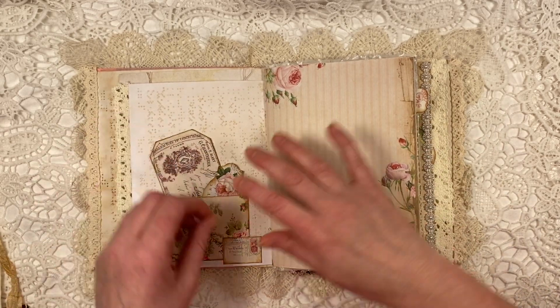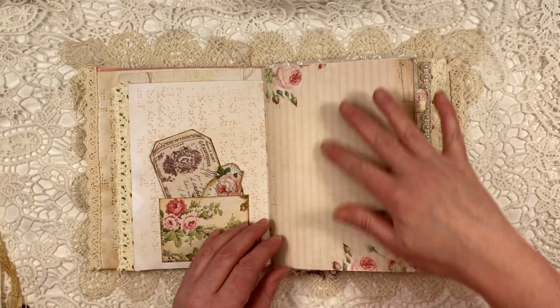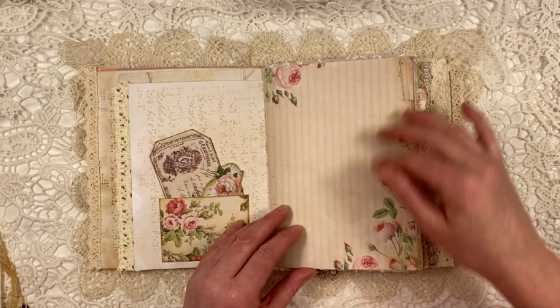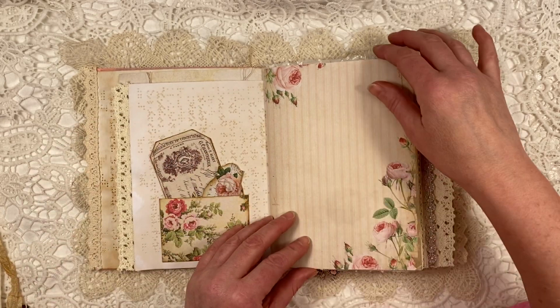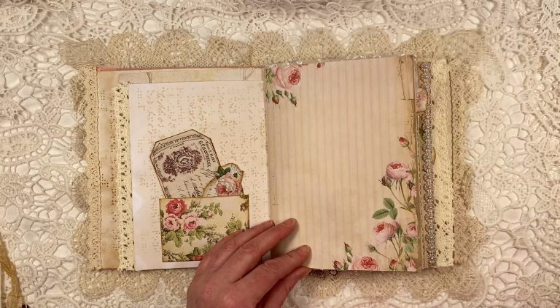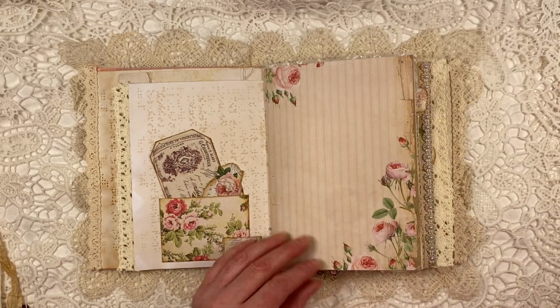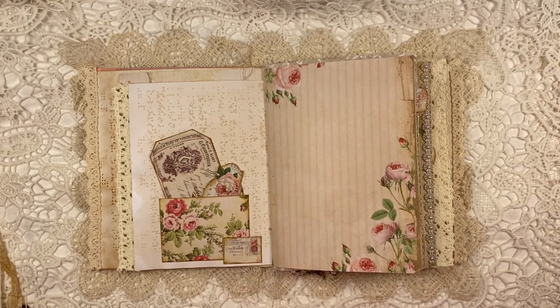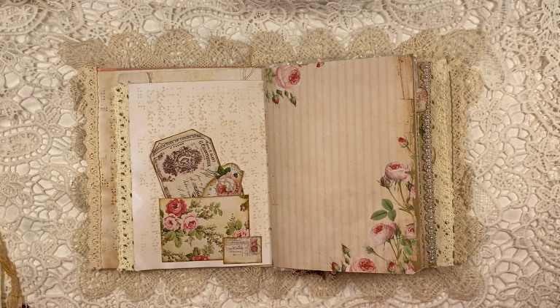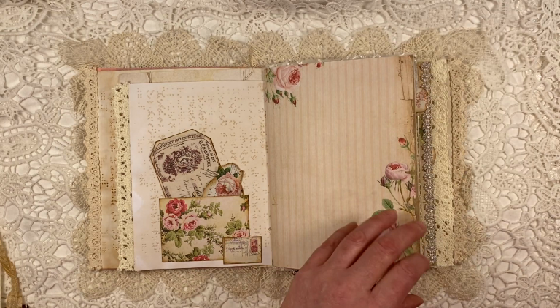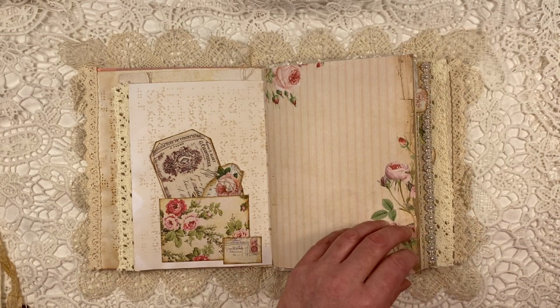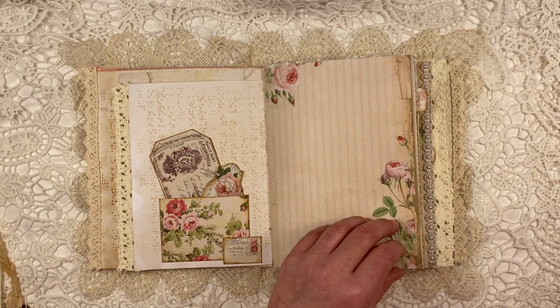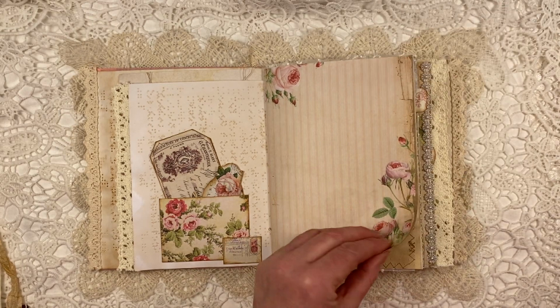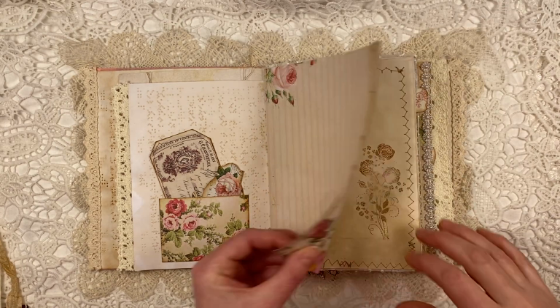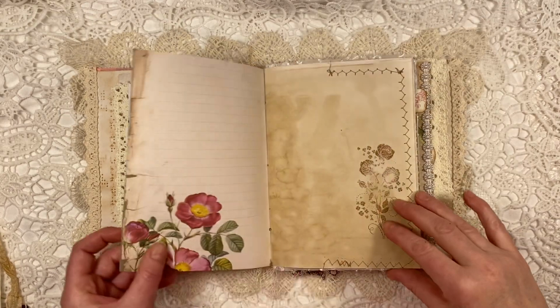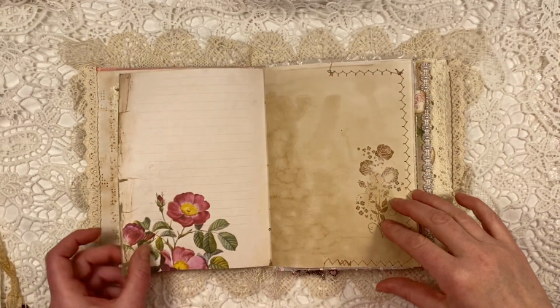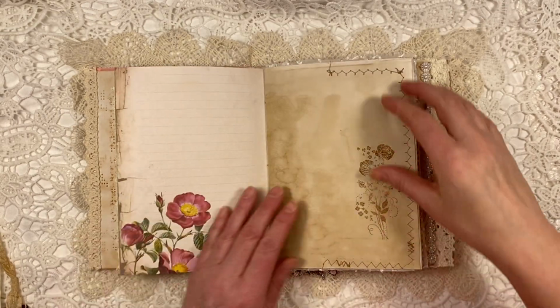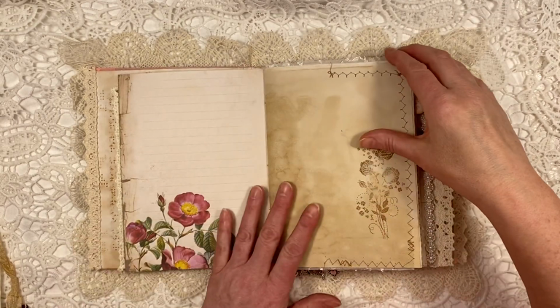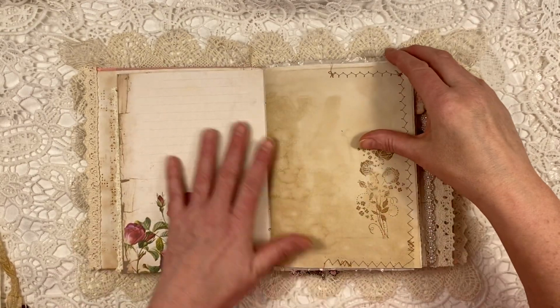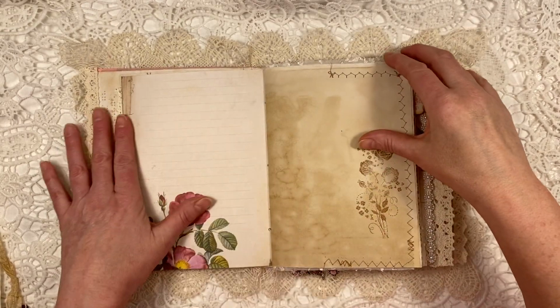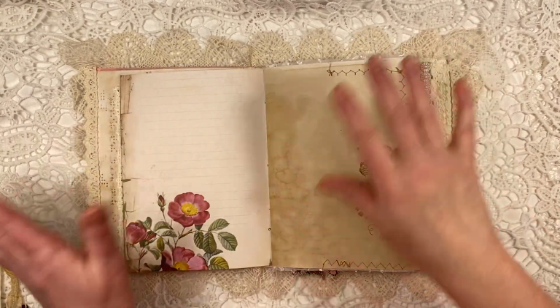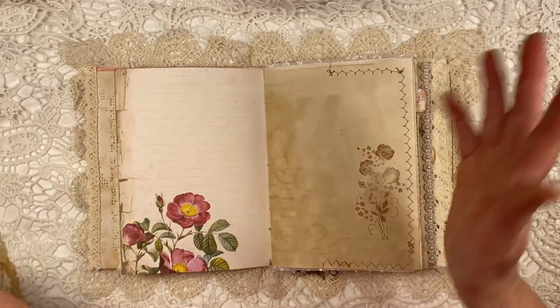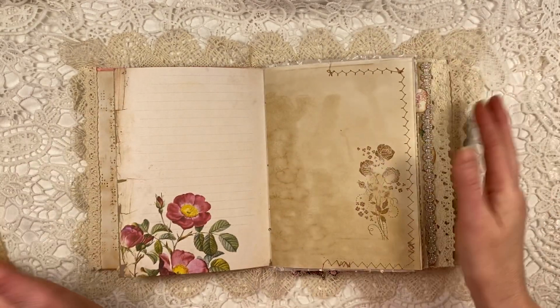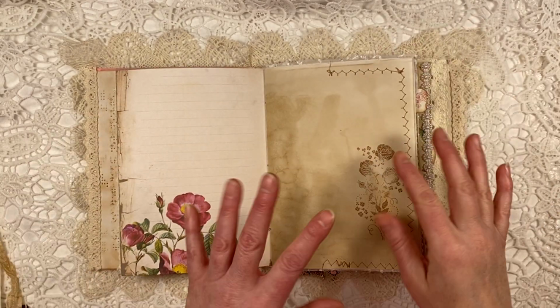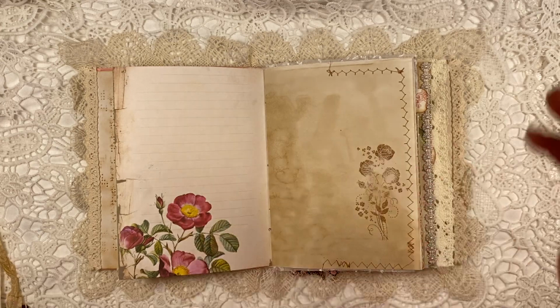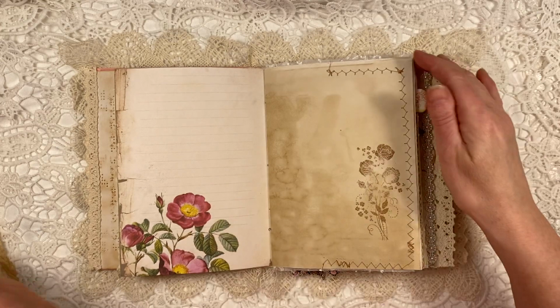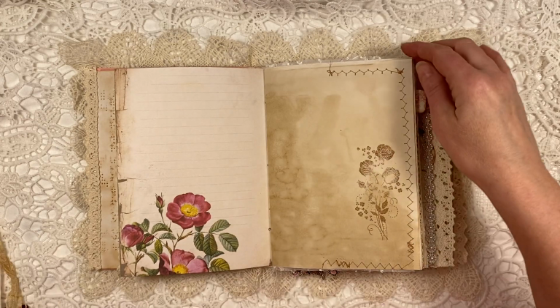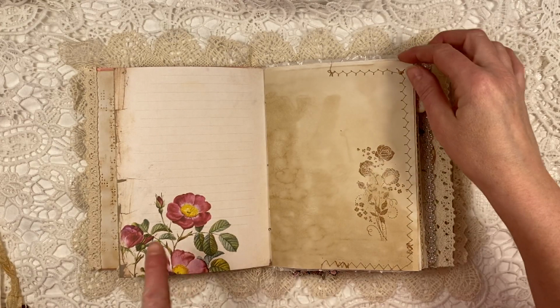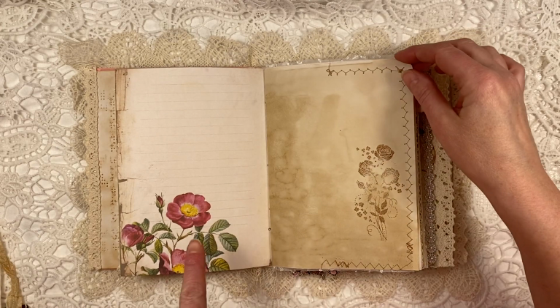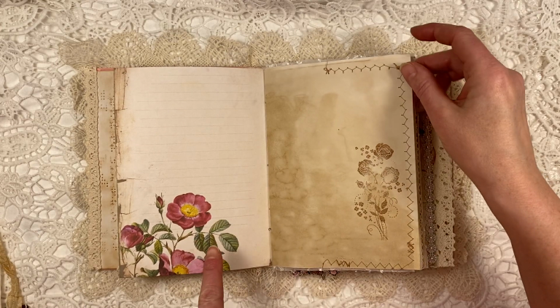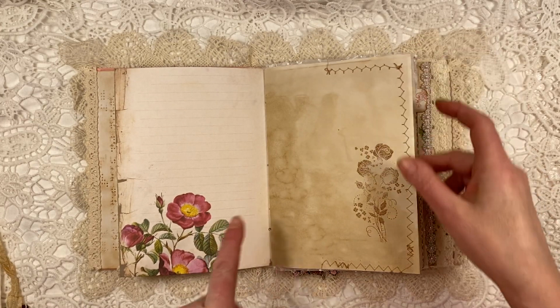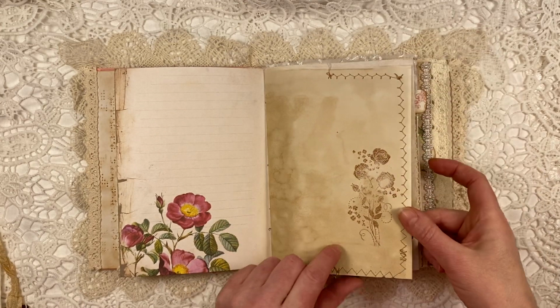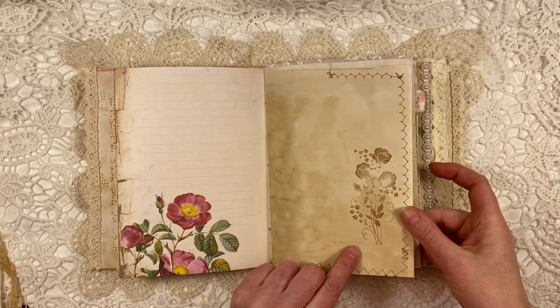More beautiful rose papers. It is such a beautiful kit. If you love roses, if you love pinks, this is the kit for you, definitely.